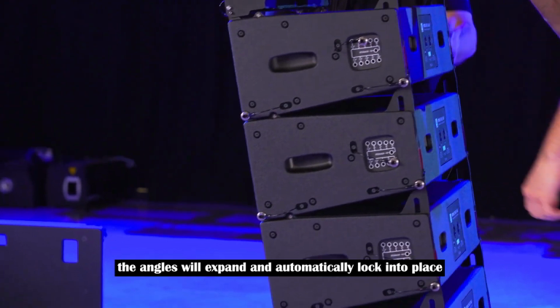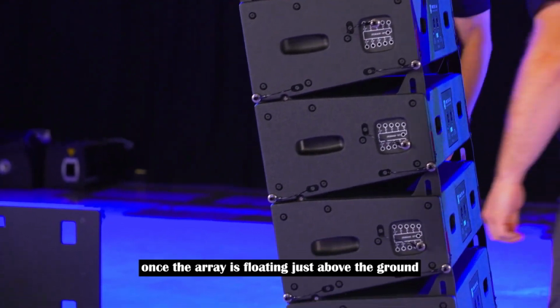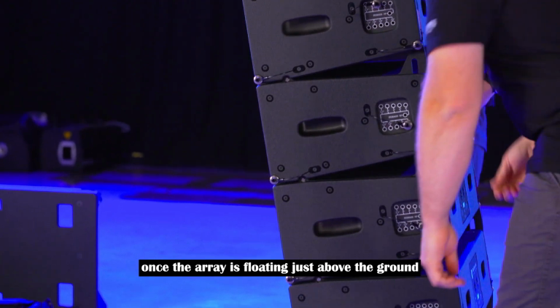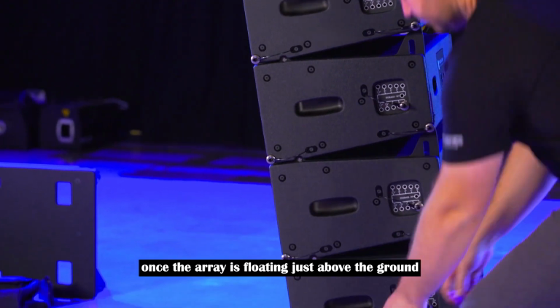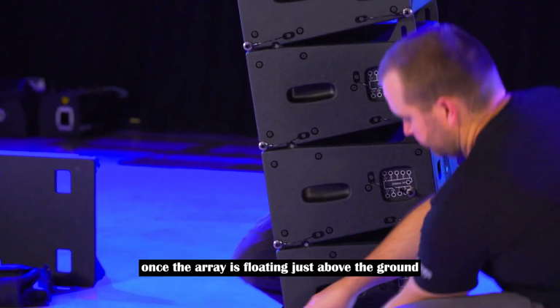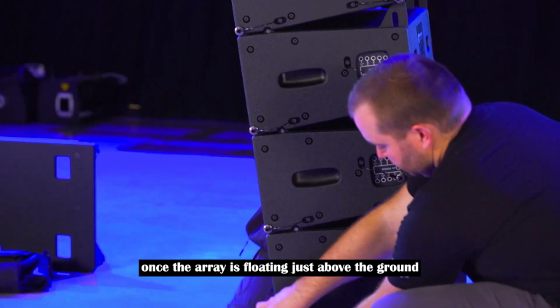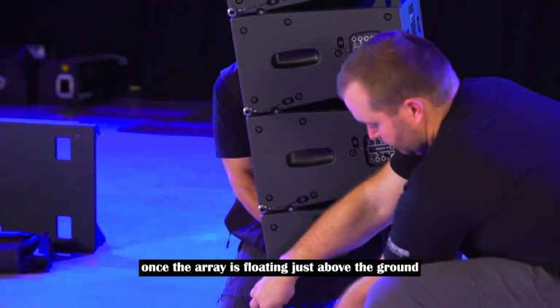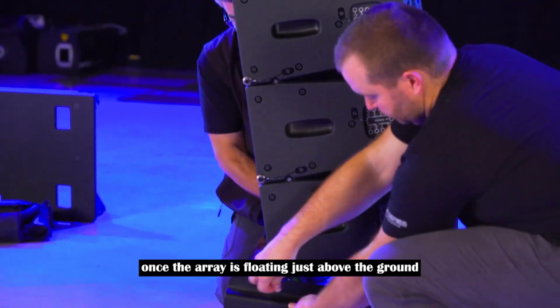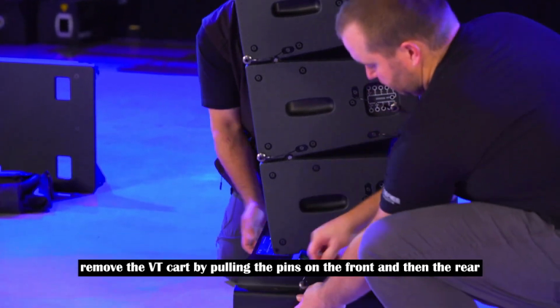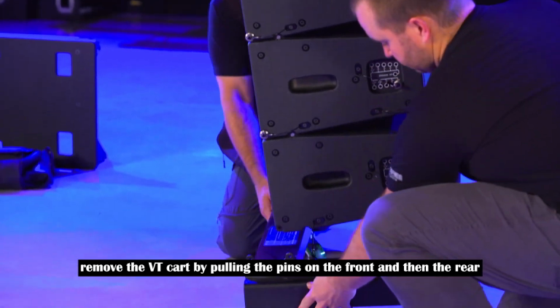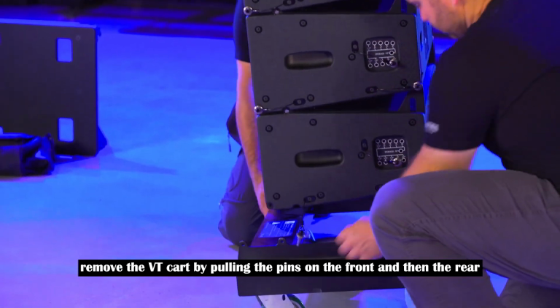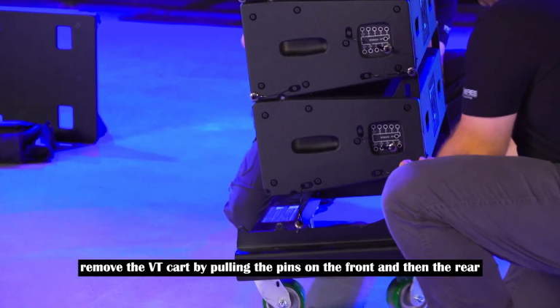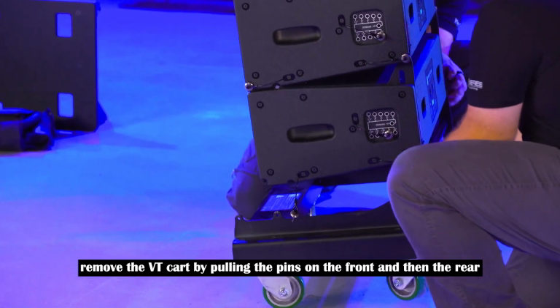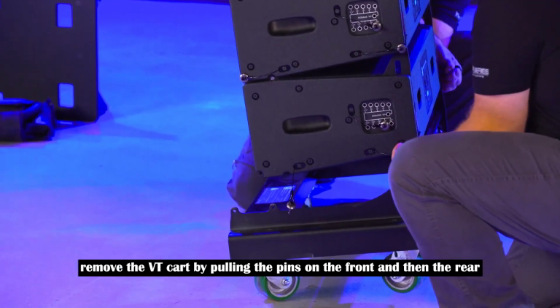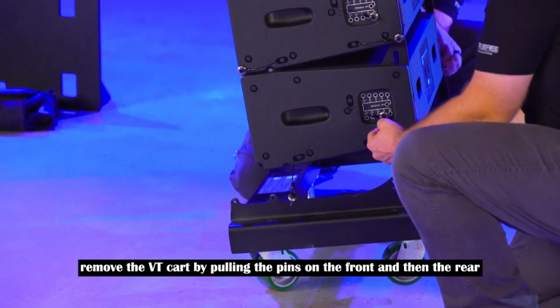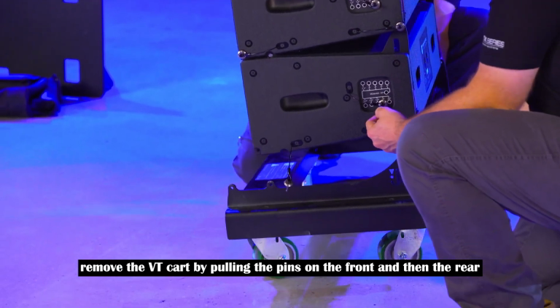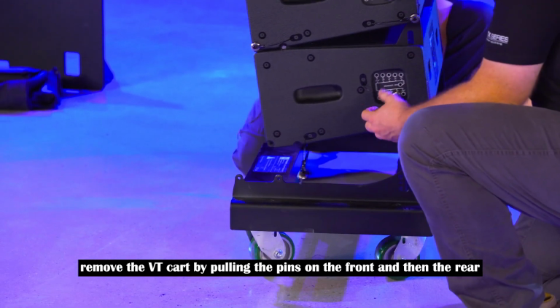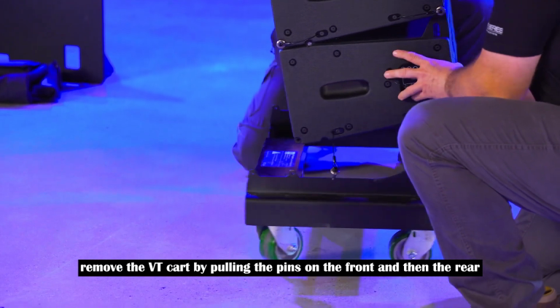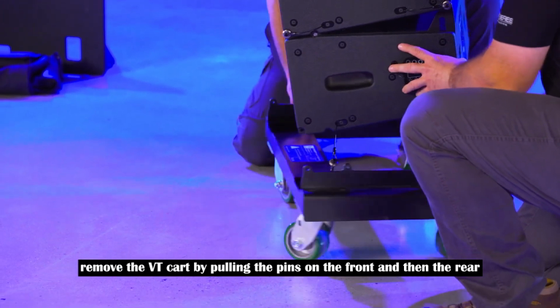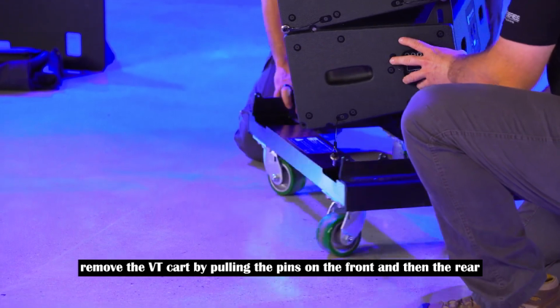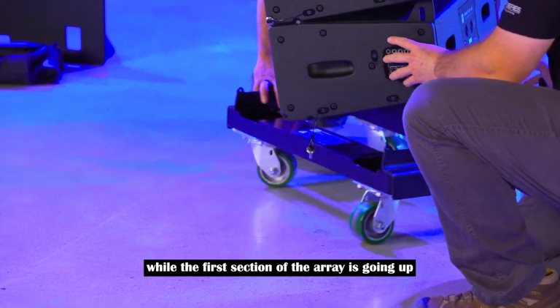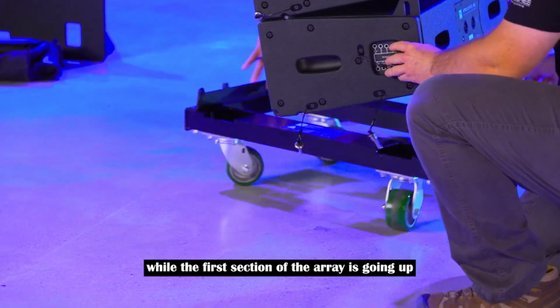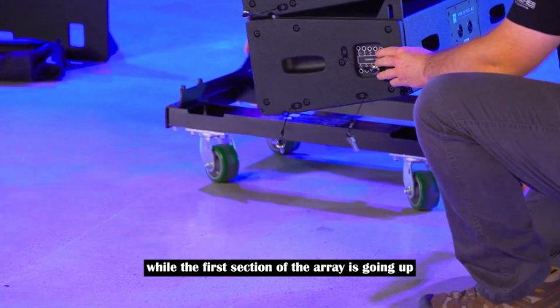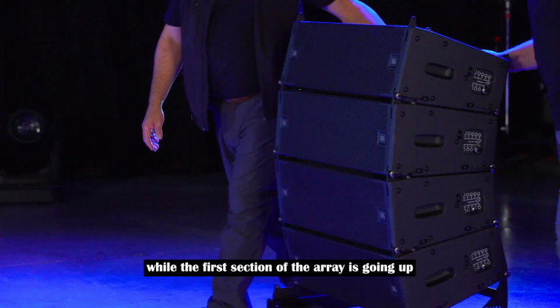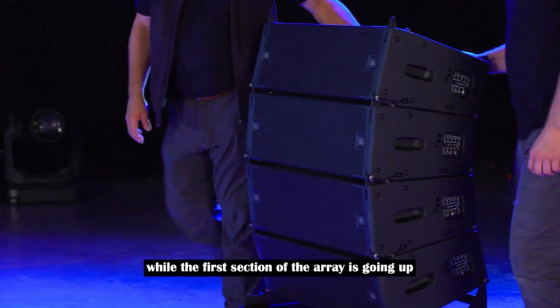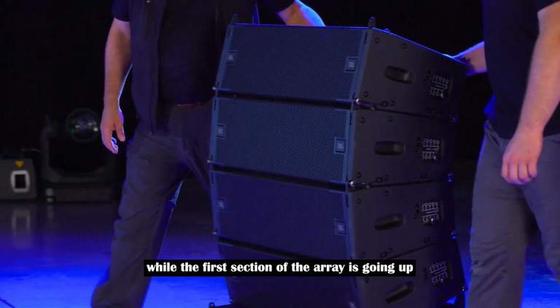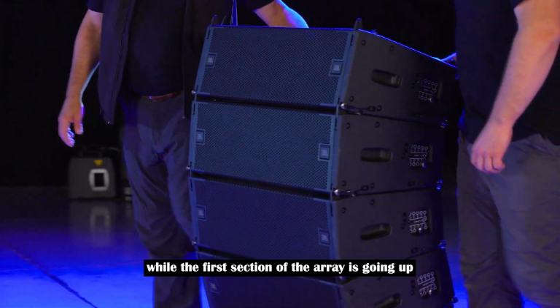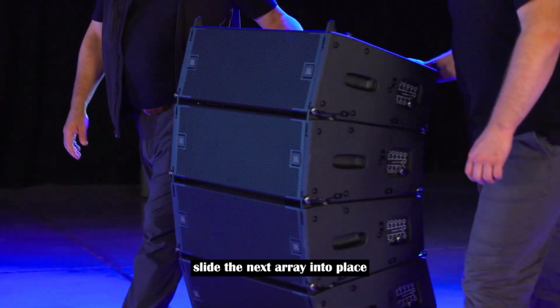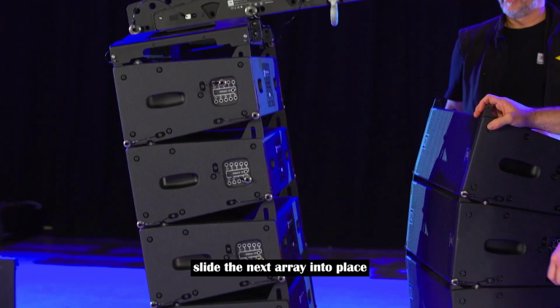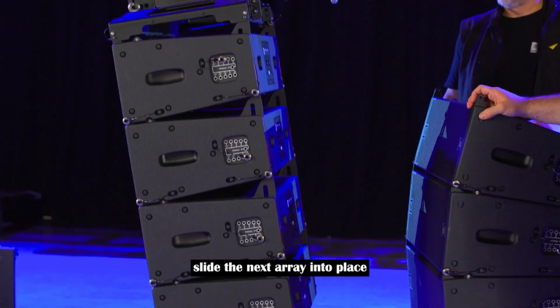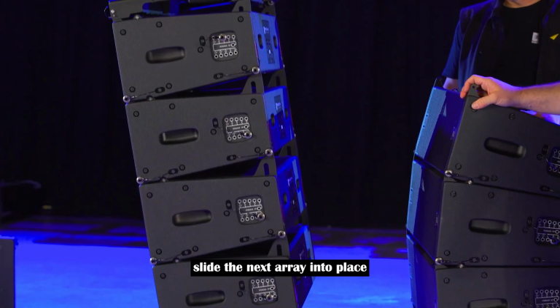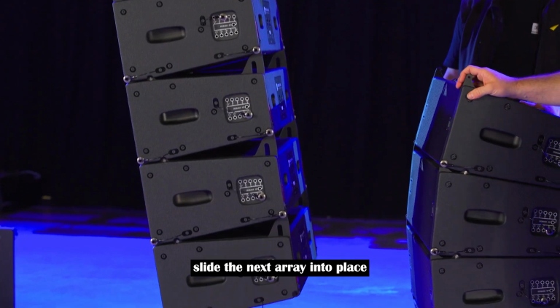Once the array is floating just above the ground, remove the VT cart by pulling the pins on the front and then the rear. While the first section of the array is going up, slide the next array into place.